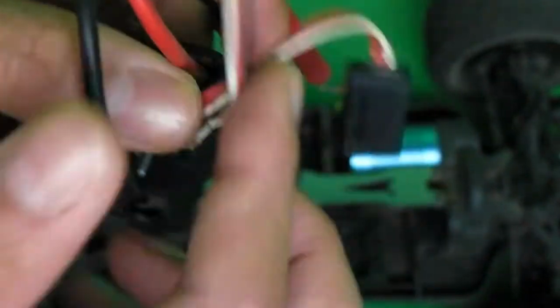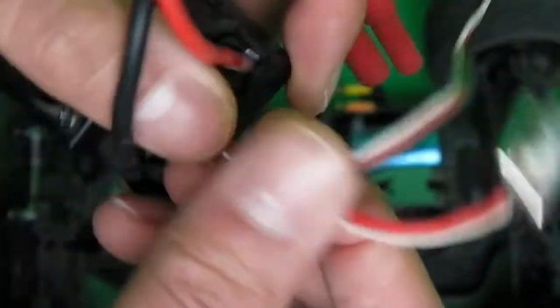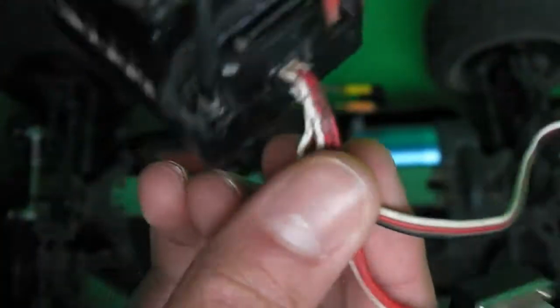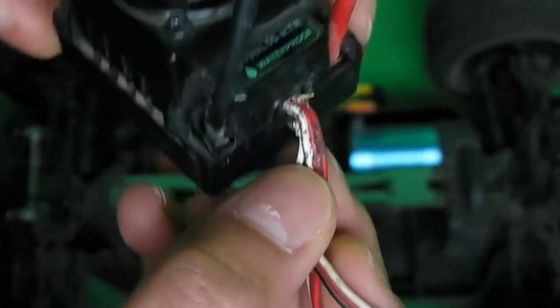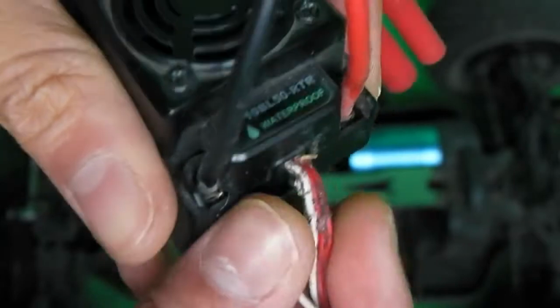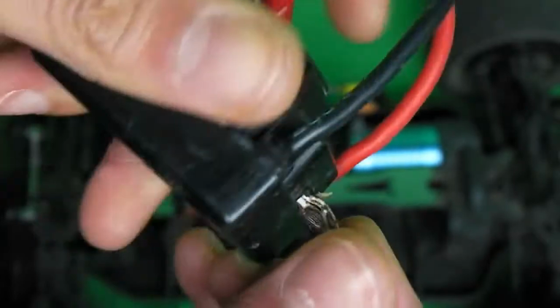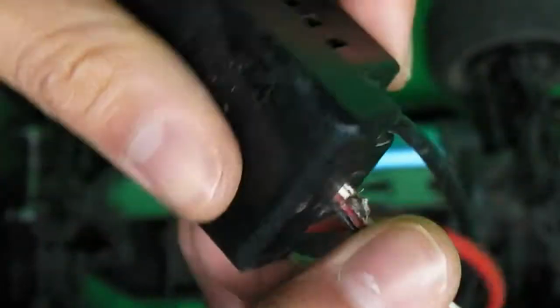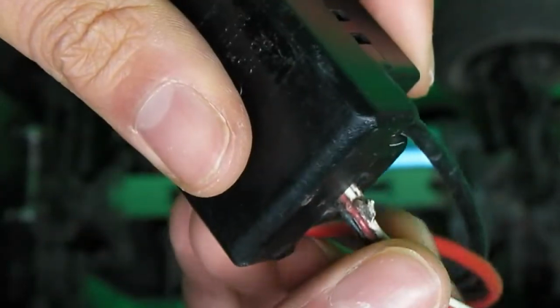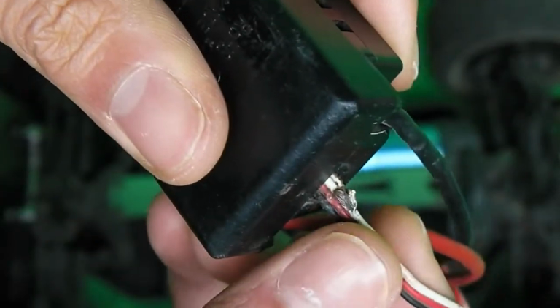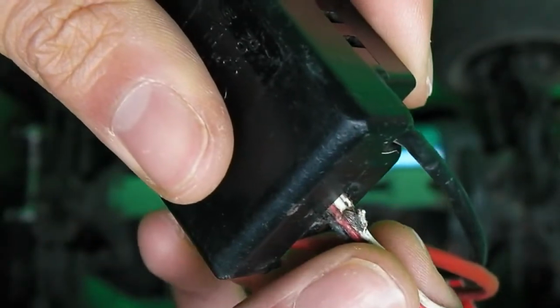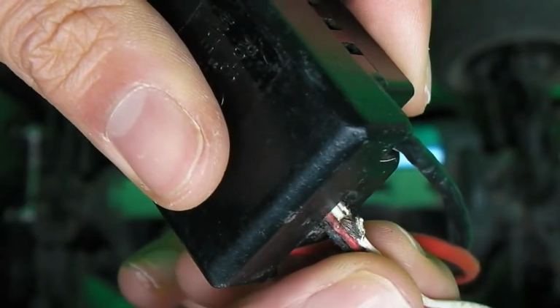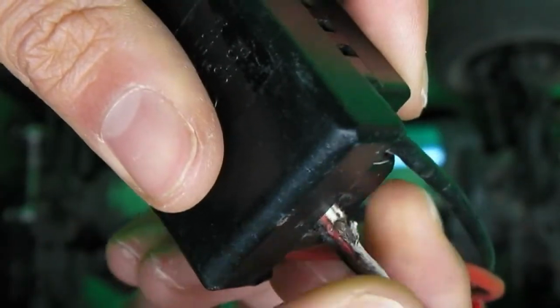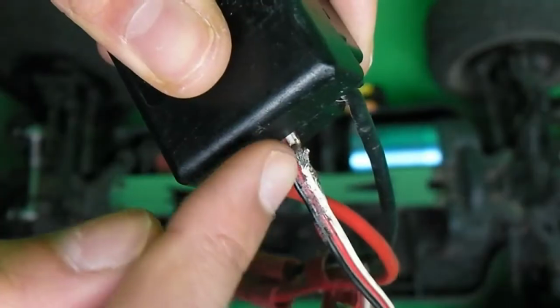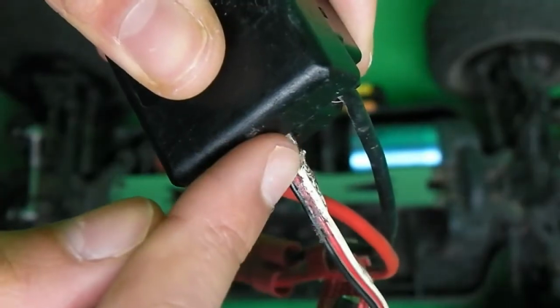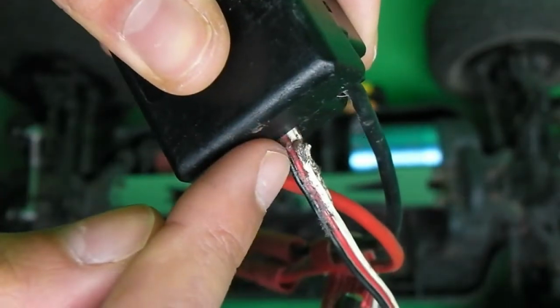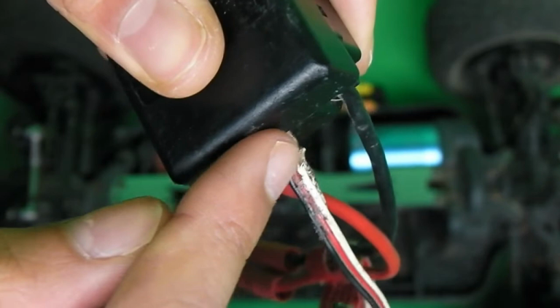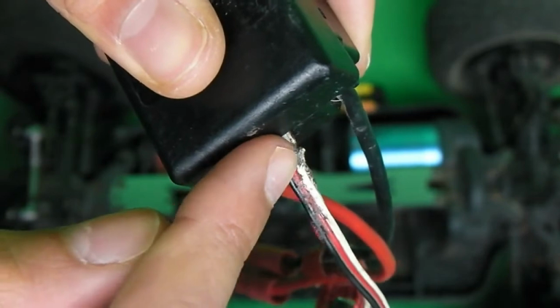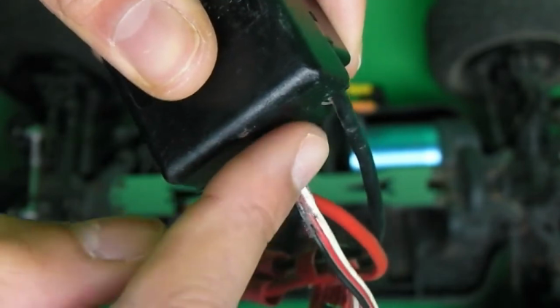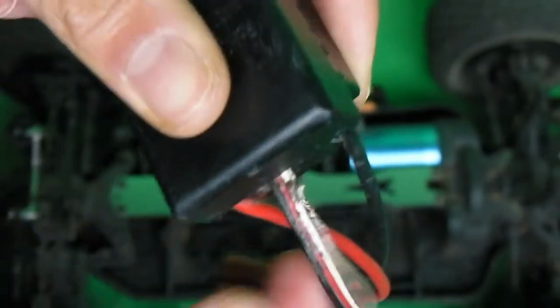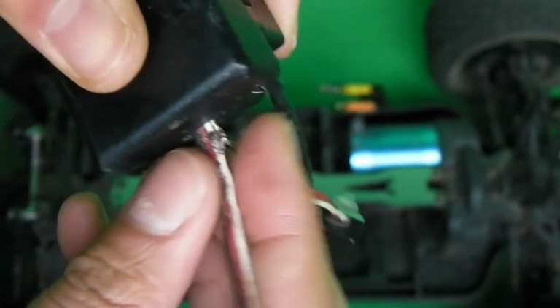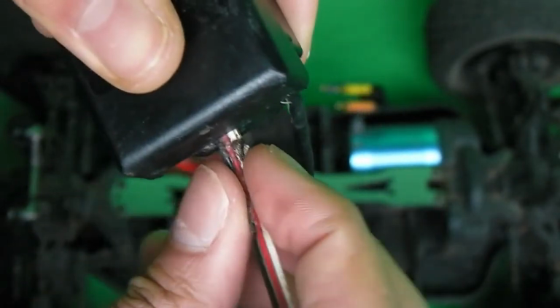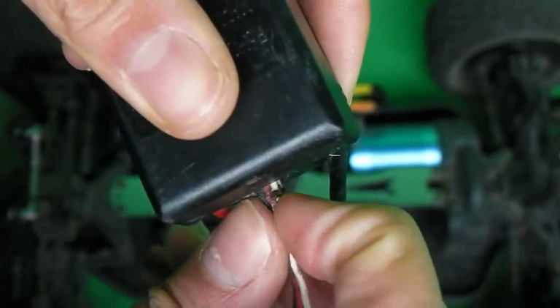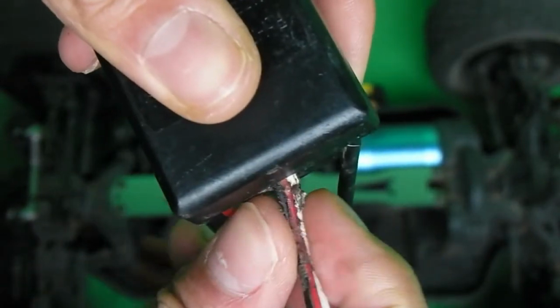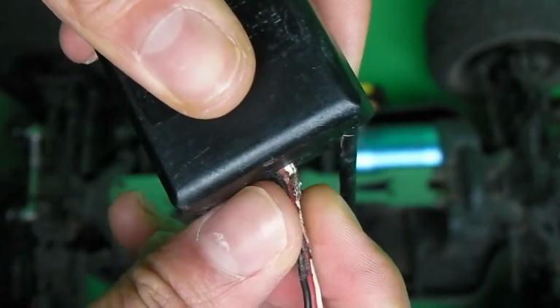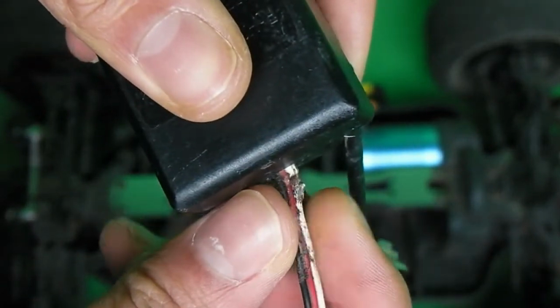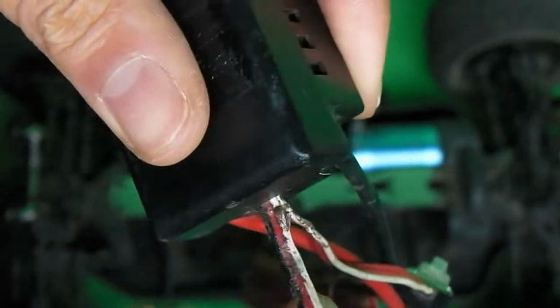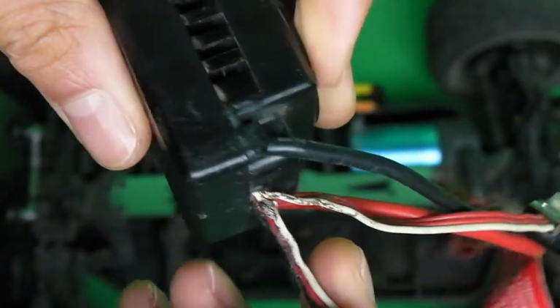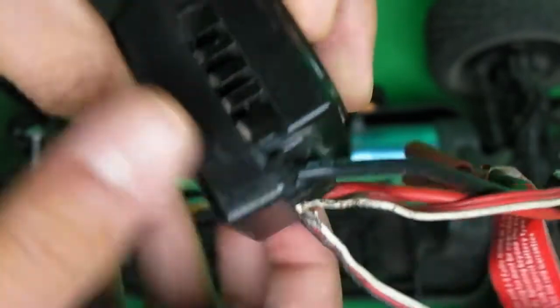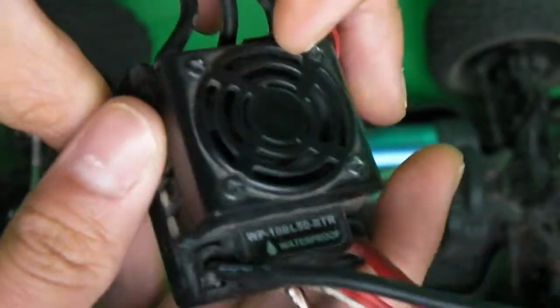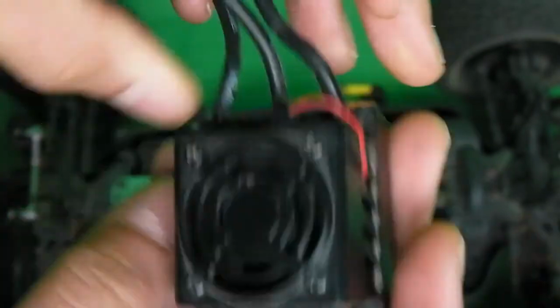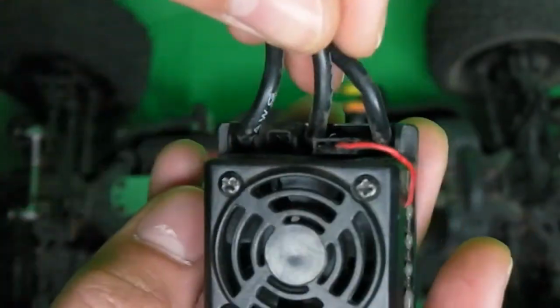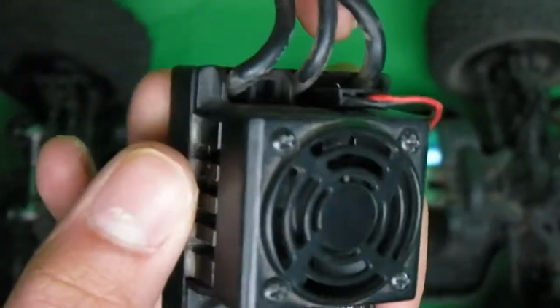Because what you need to look for is those torn wires. This is probably the problem — two wires touching each other out in the open like this and shorting the entire system.